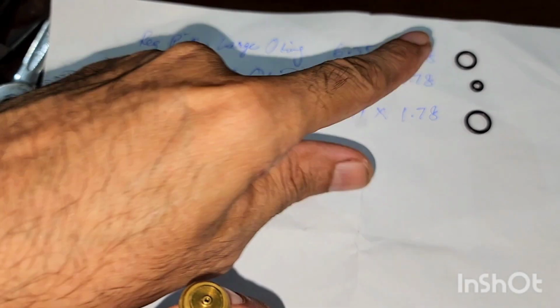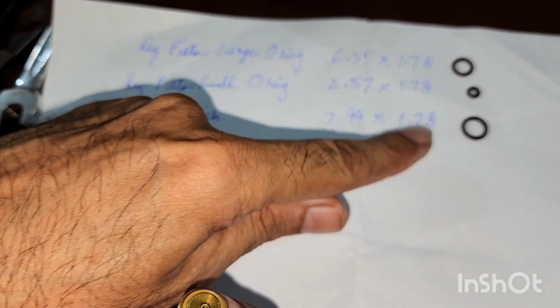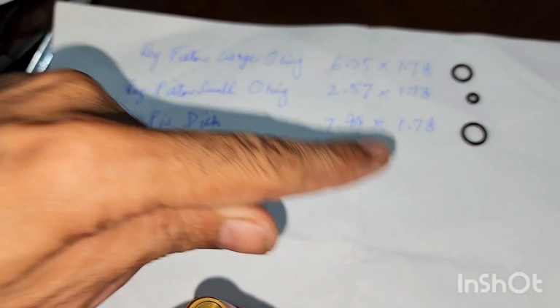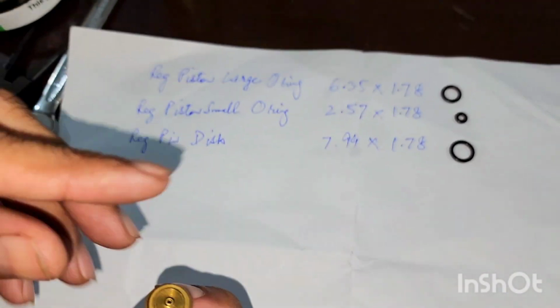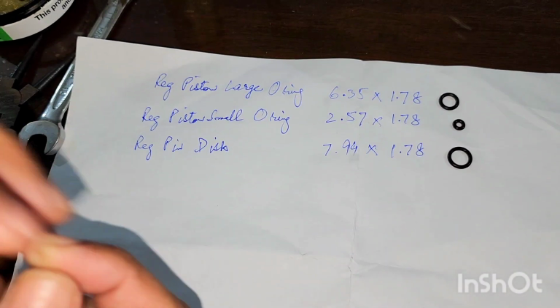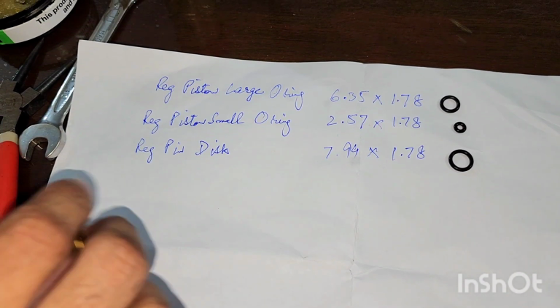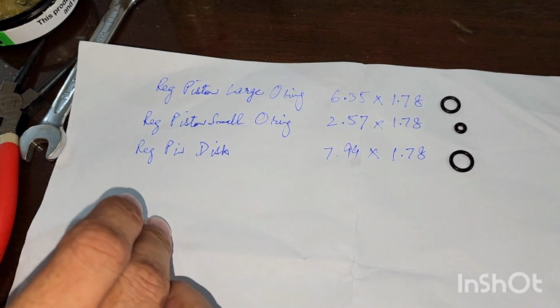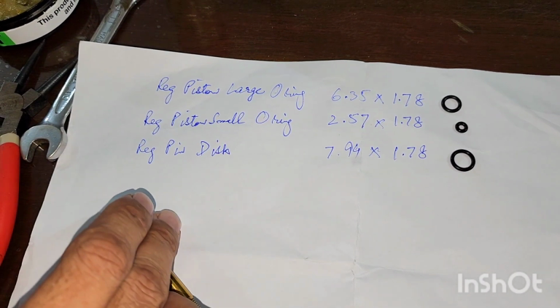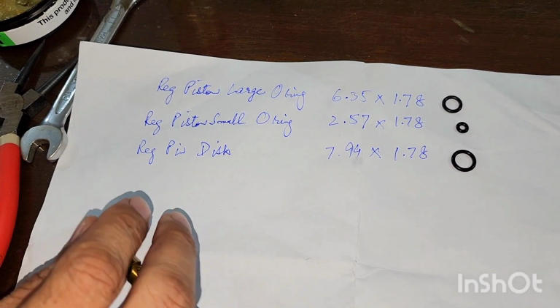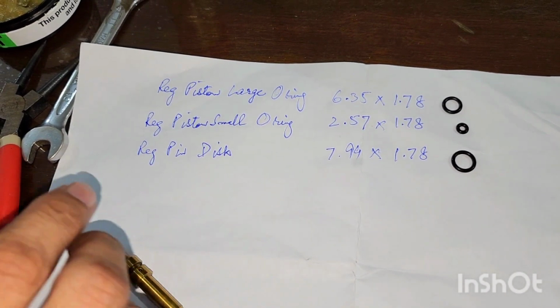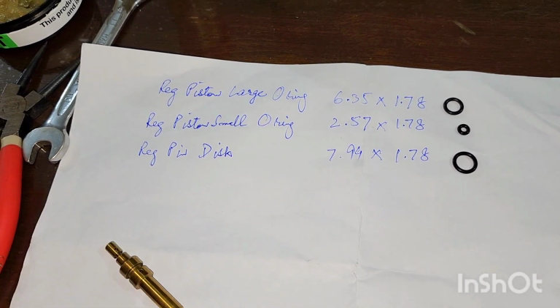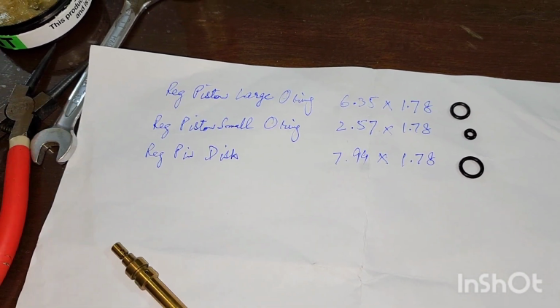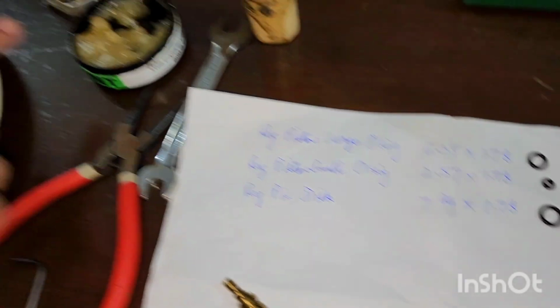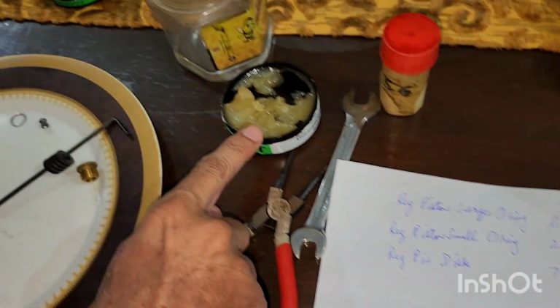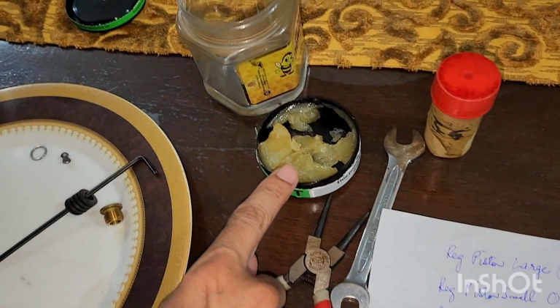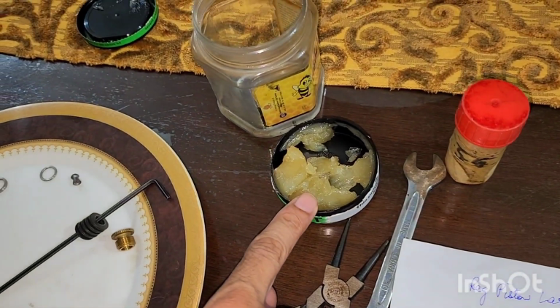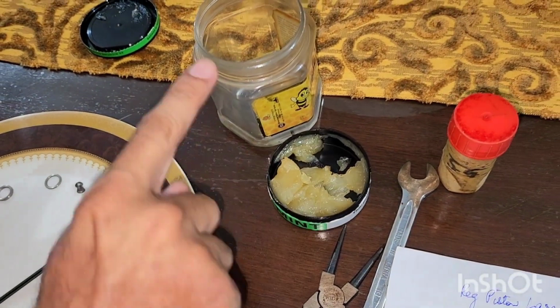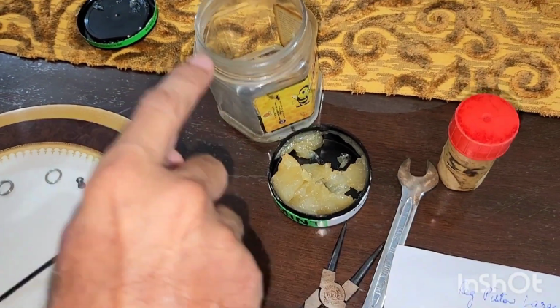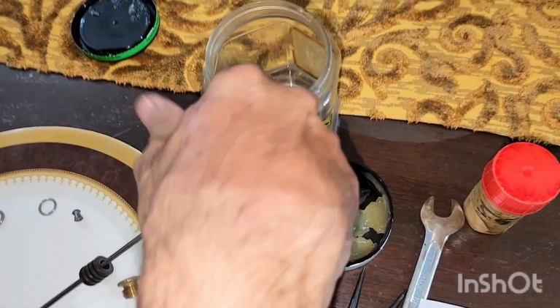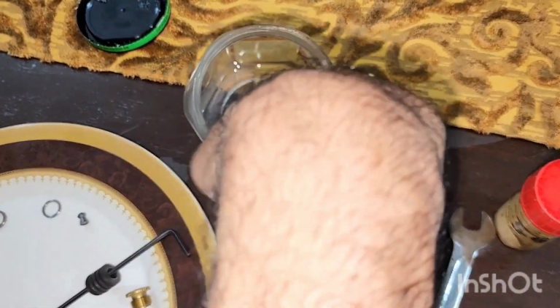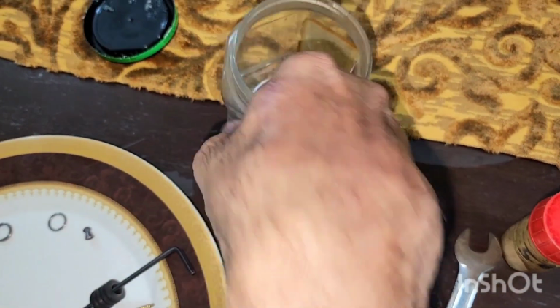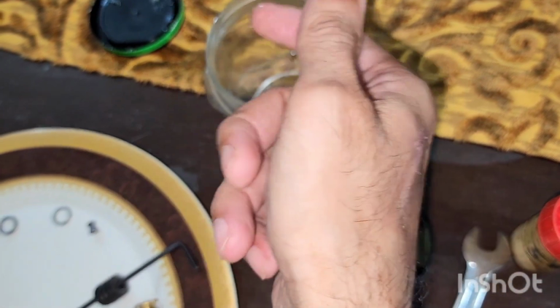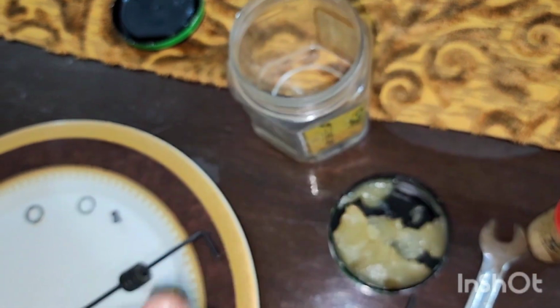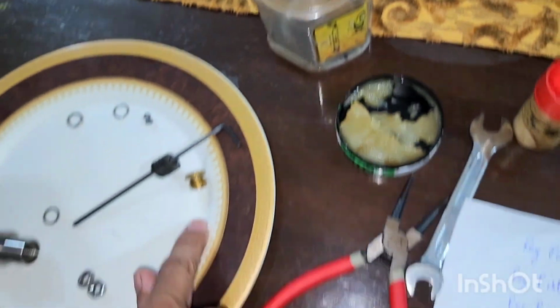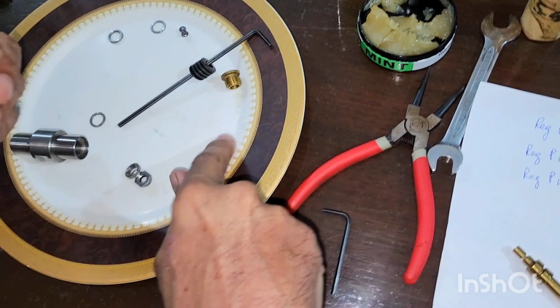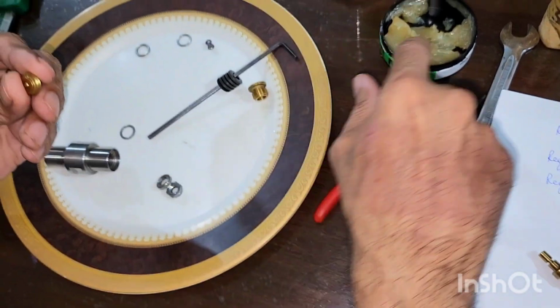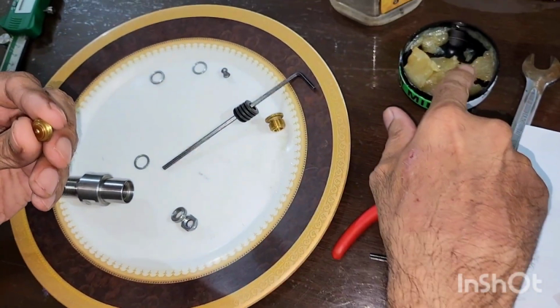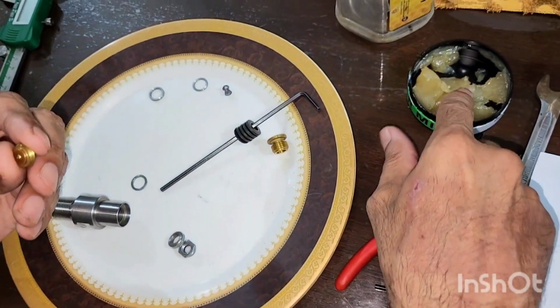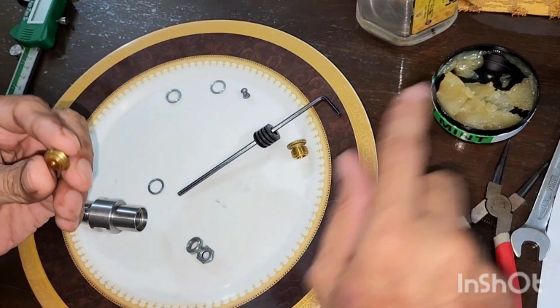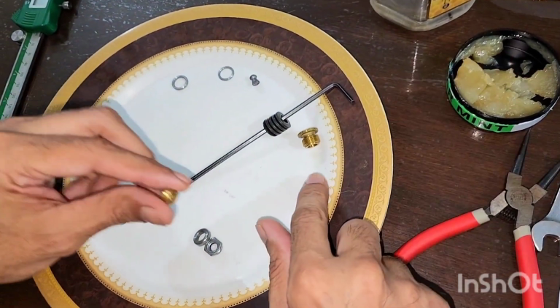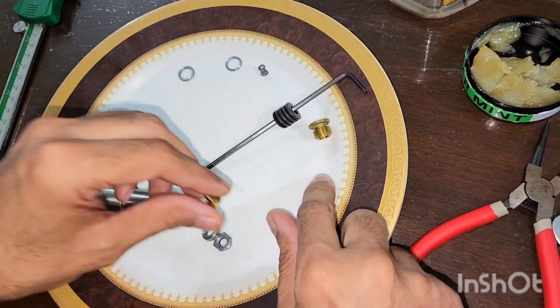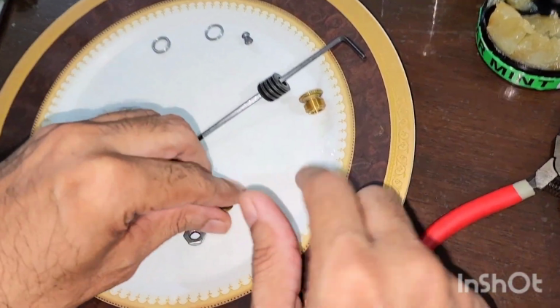We have all three o-rings now. Let's see how we have to rebuild it. We have two things: this is silicon grease and this is silicon oil. I prefer a mixture of both.